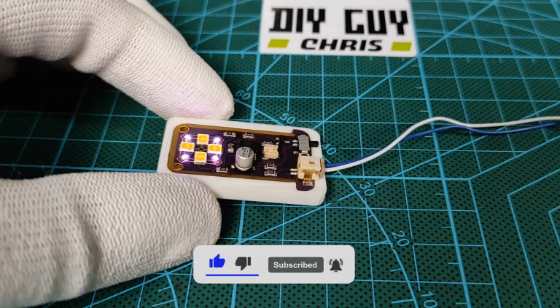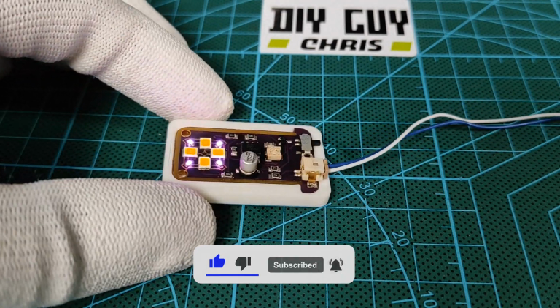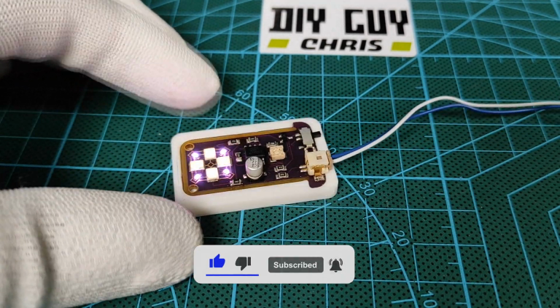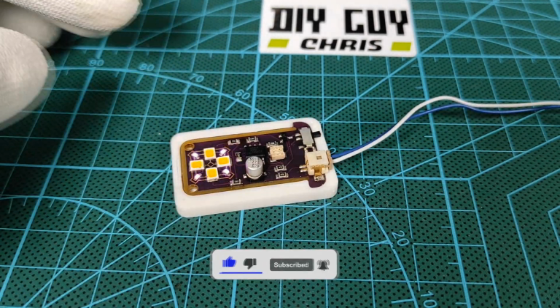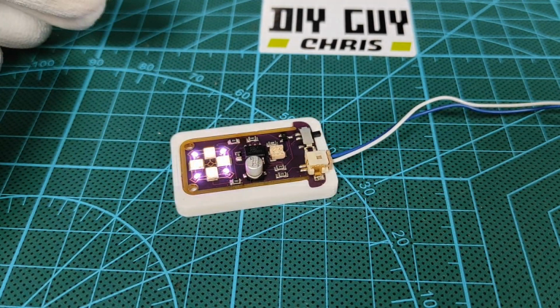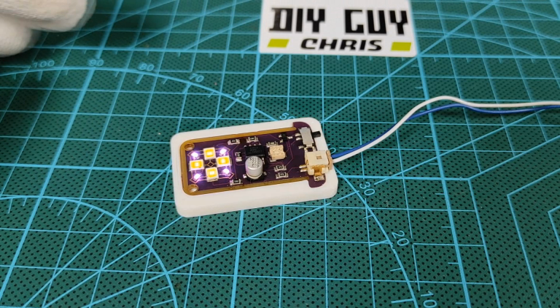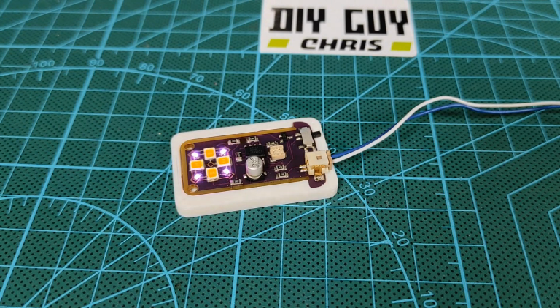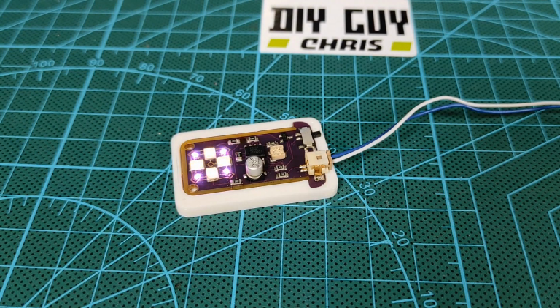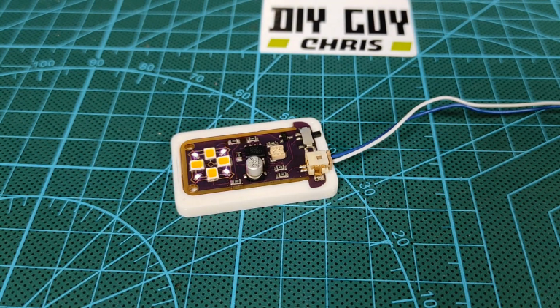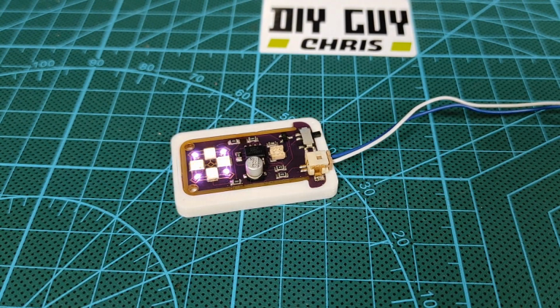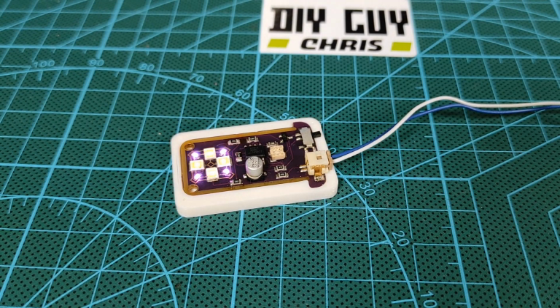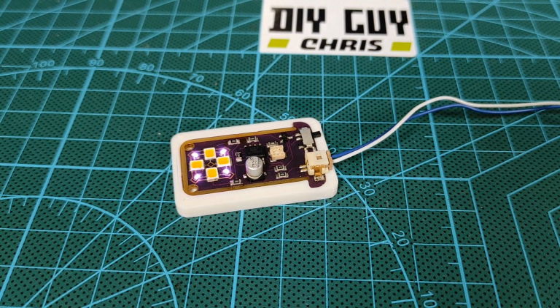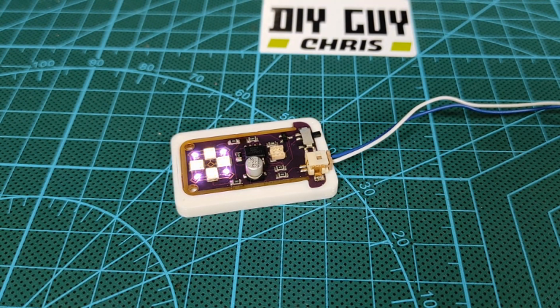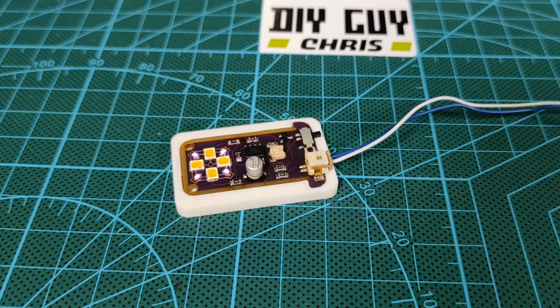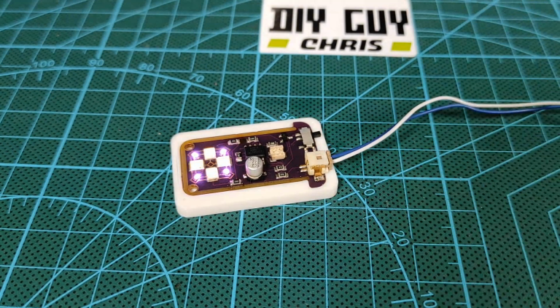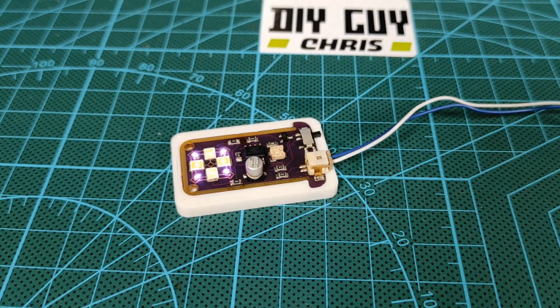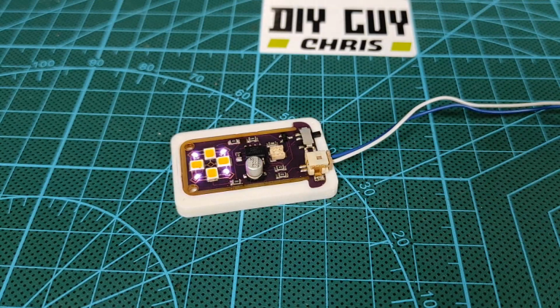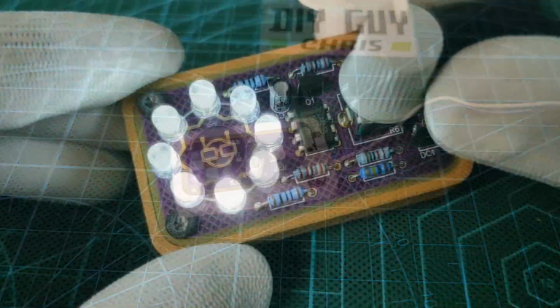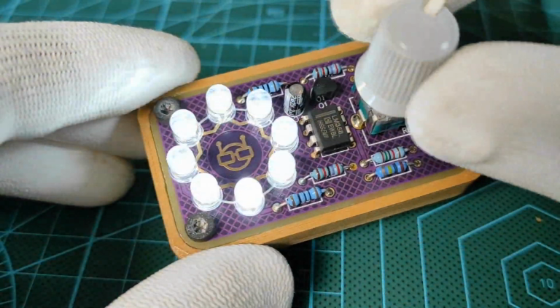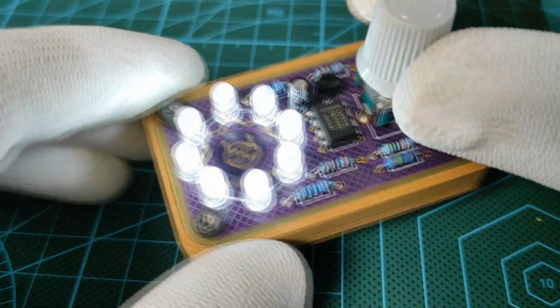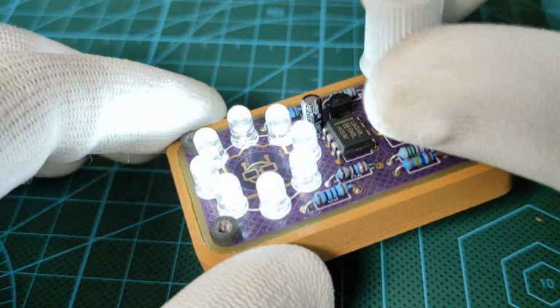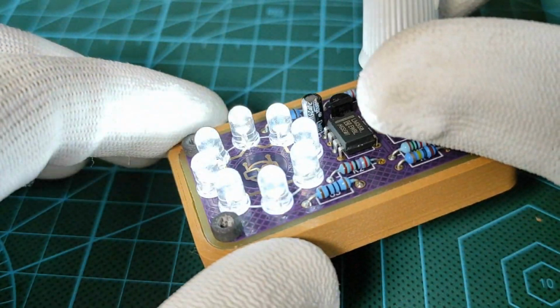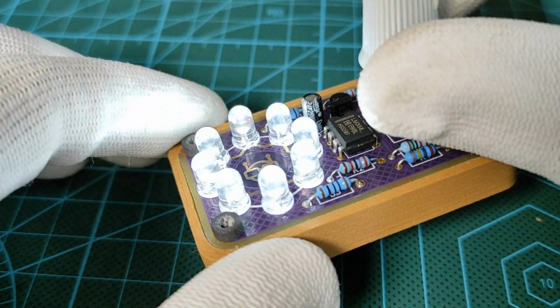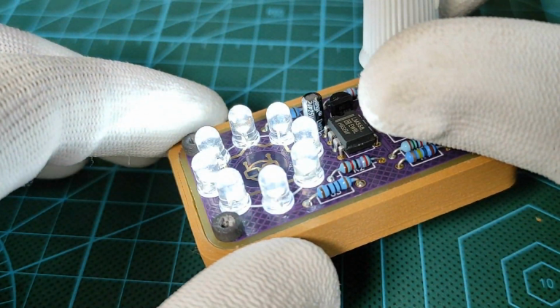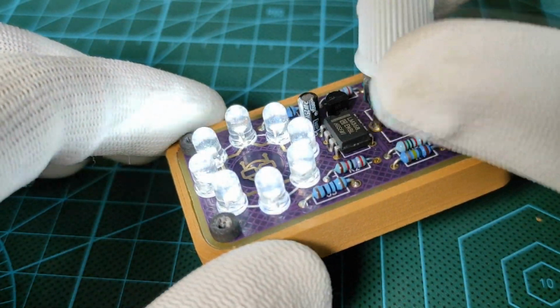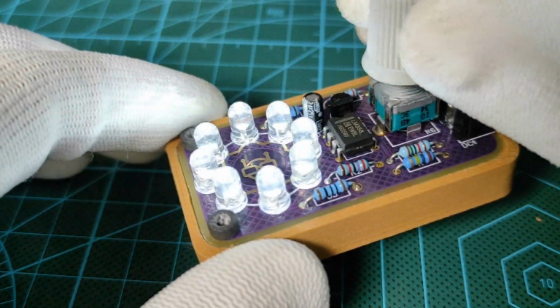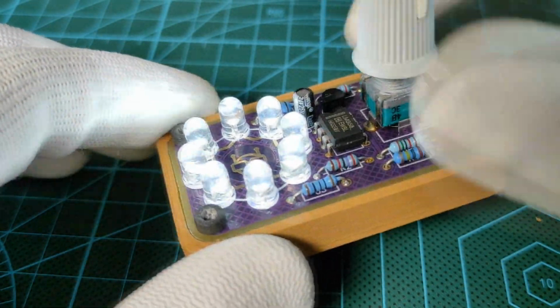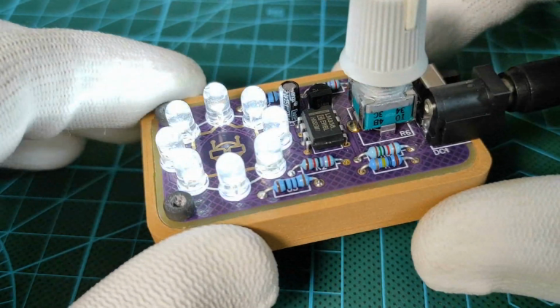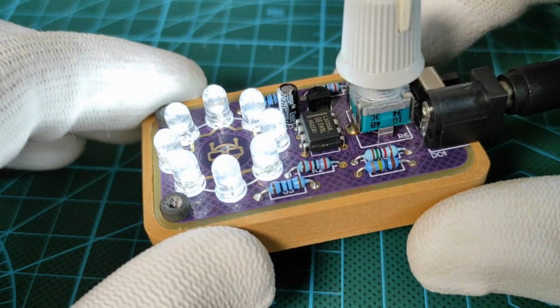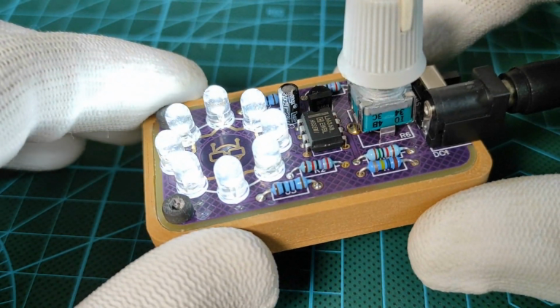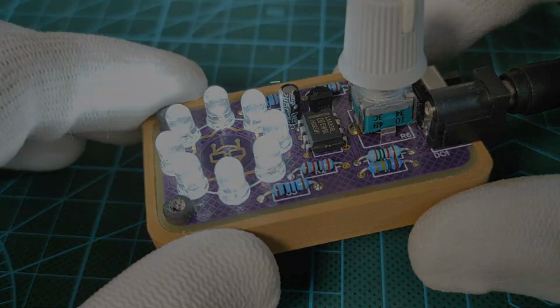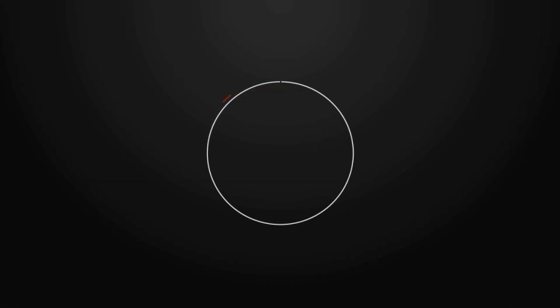Hey guys, it's Chris. In a new tutorial, as always, we are building a new electronics gadget here. Today's project is the small version of the light breathing circuit that I made on my previous video, and I will show you how to make it. Let's get started.